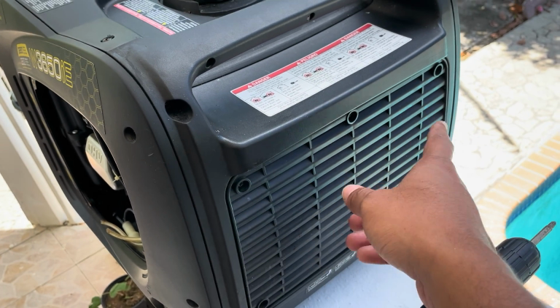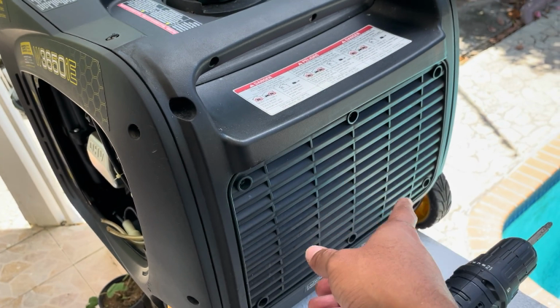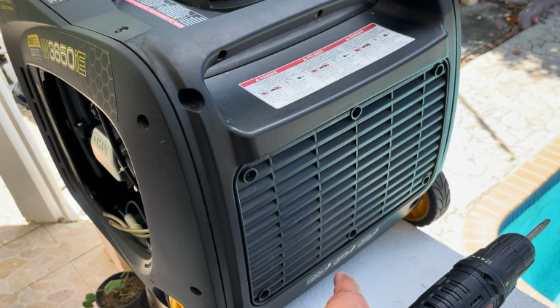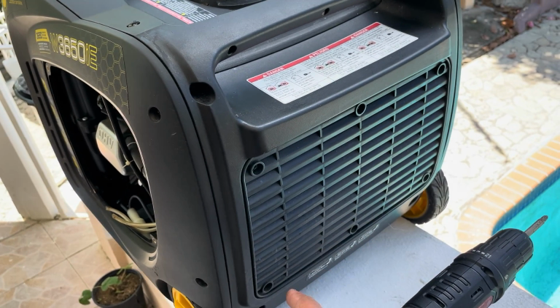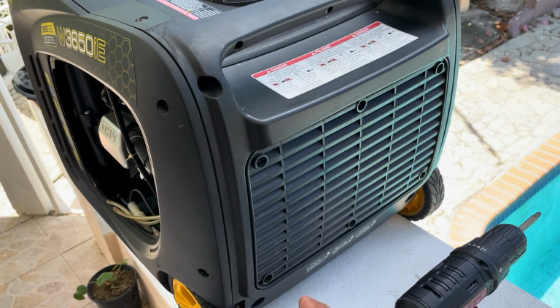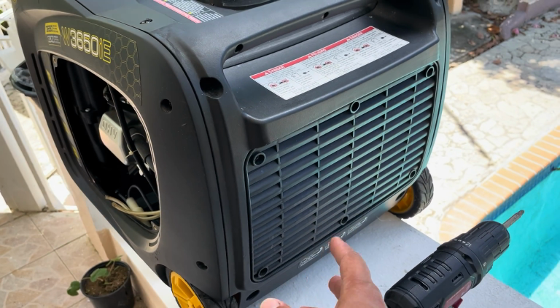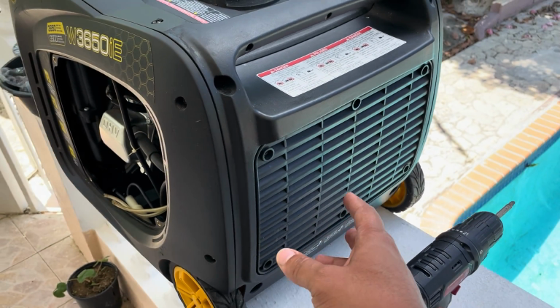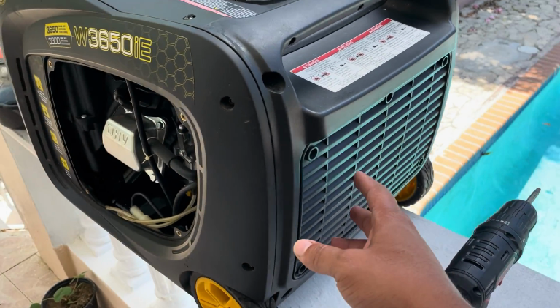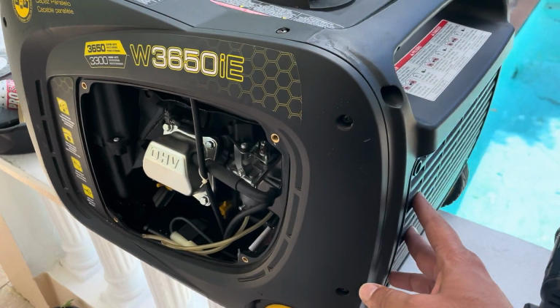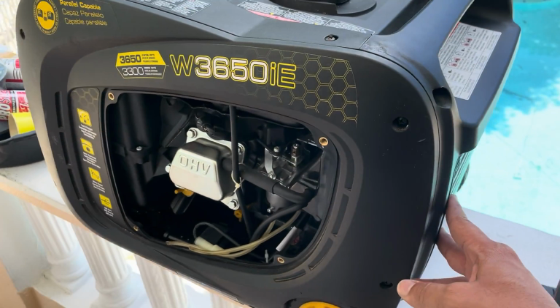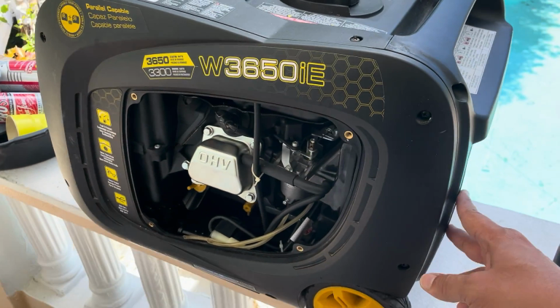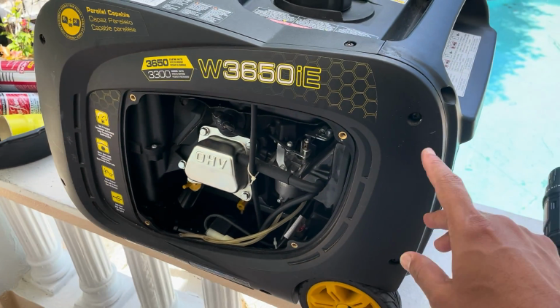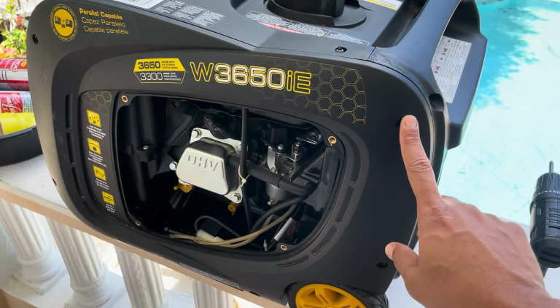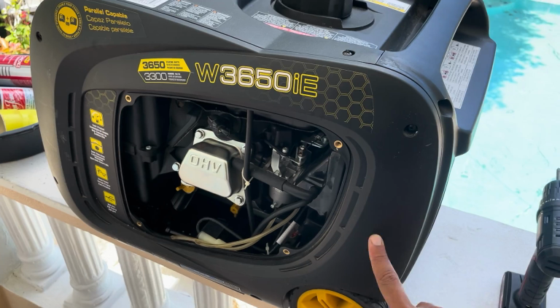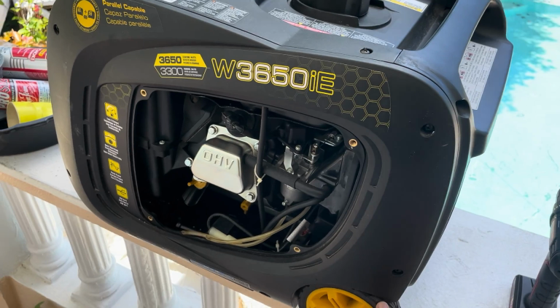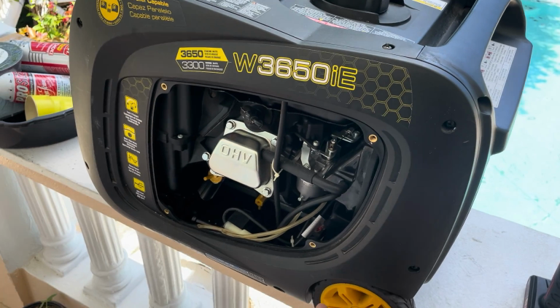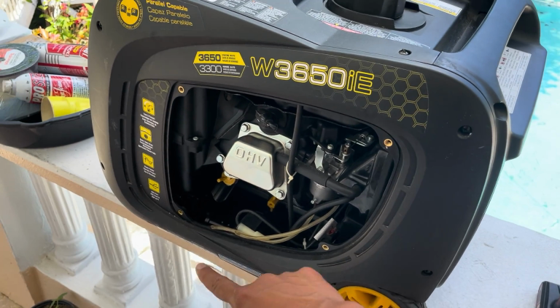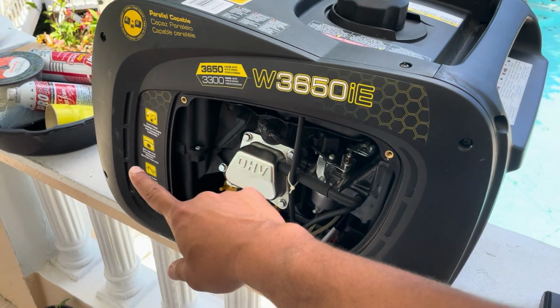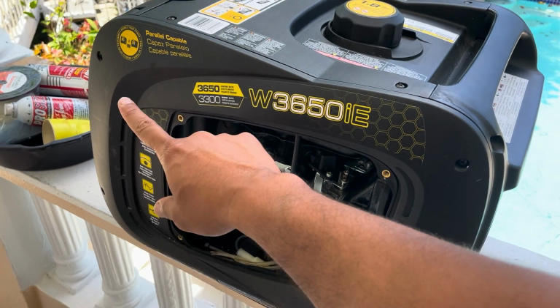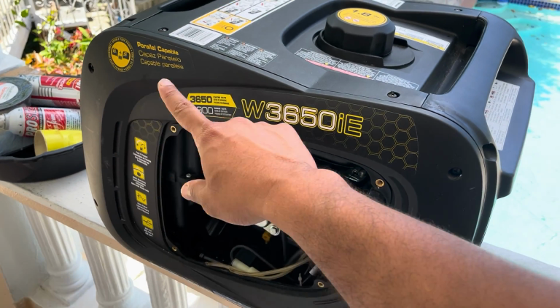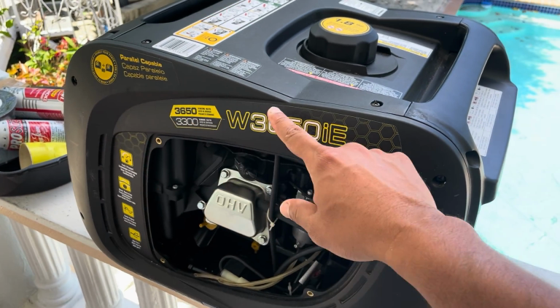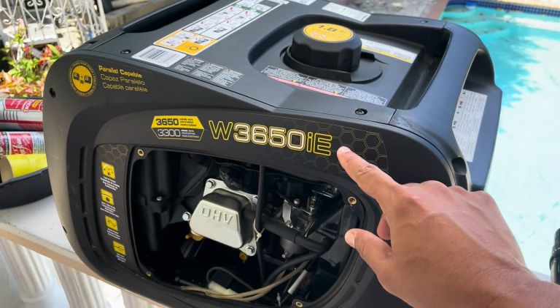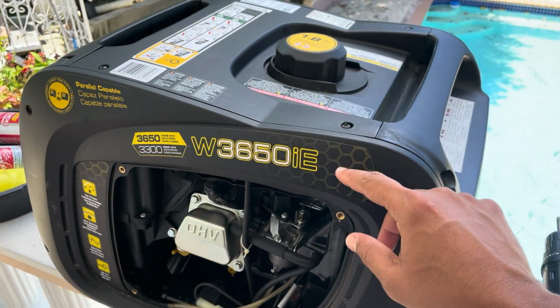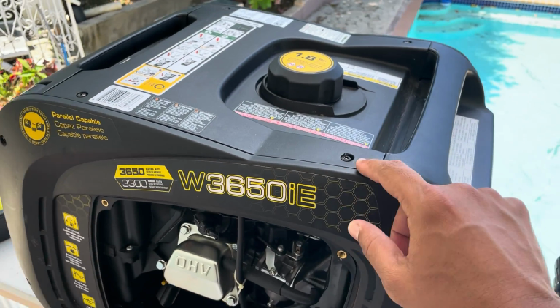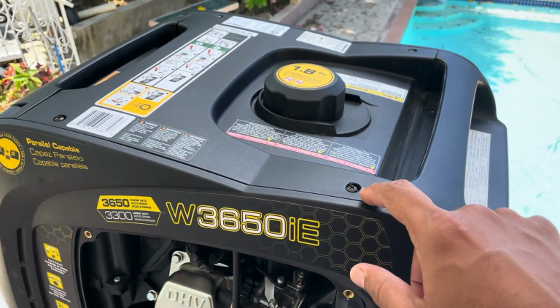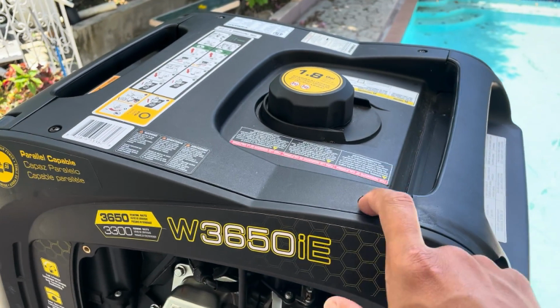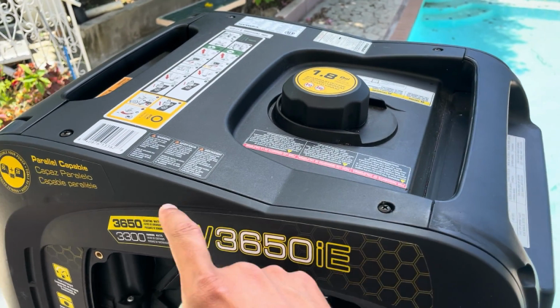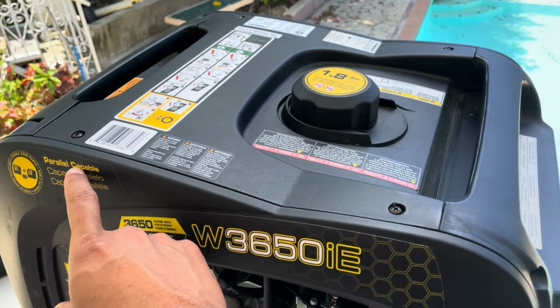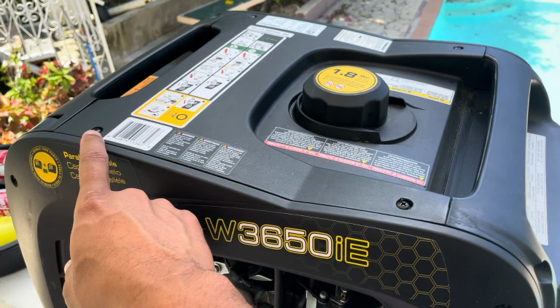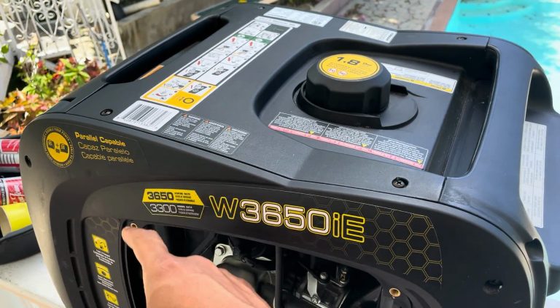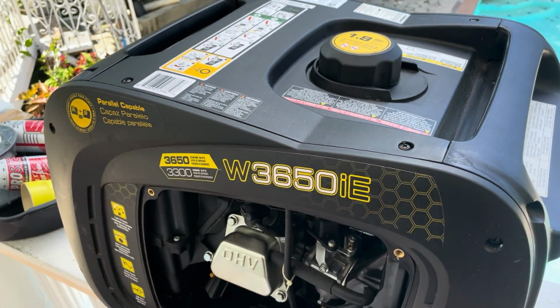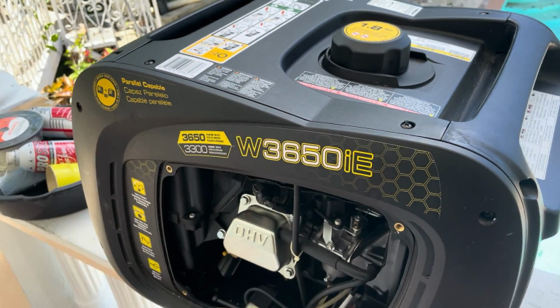There are six screws holding the intake grill in. Then we also remove the entire side panel, which is held down by a few screws.